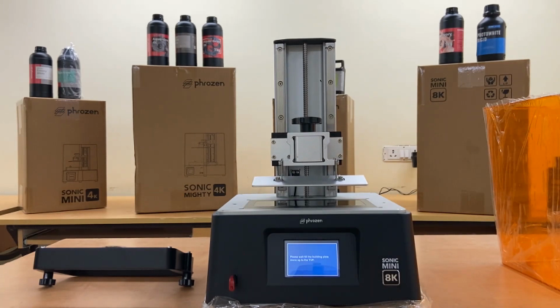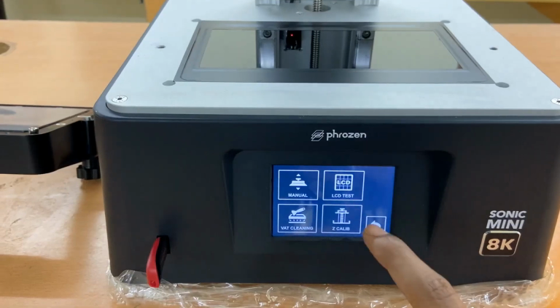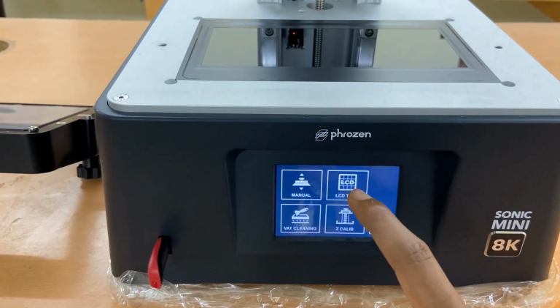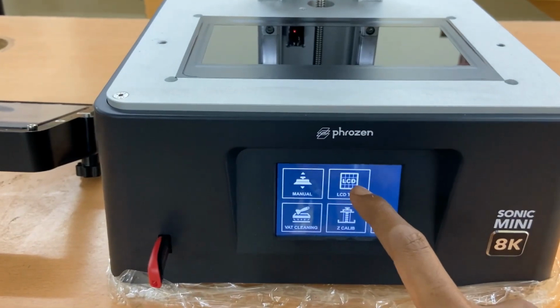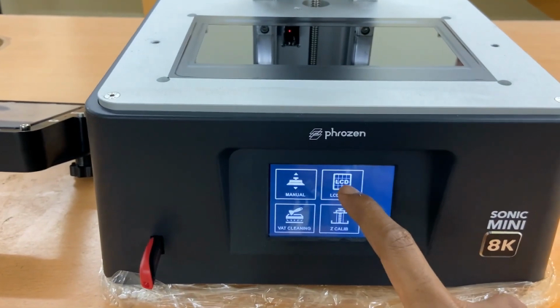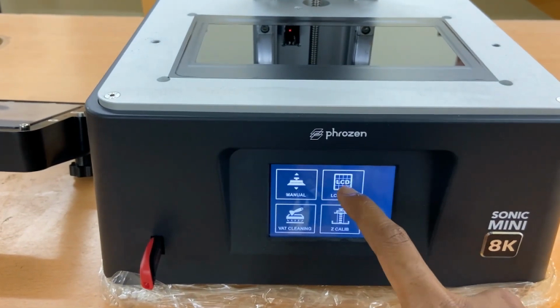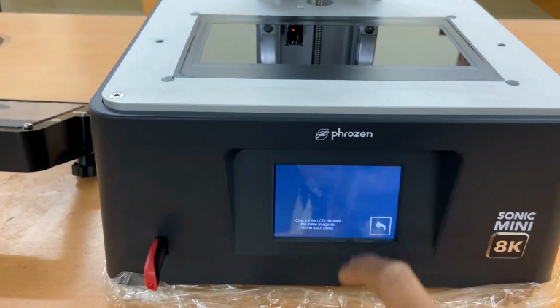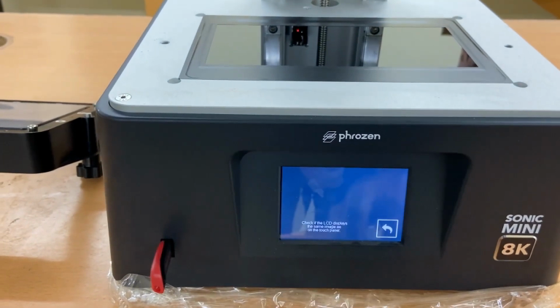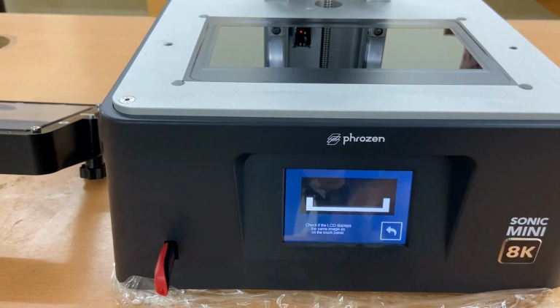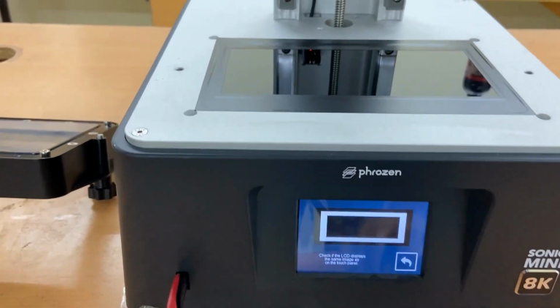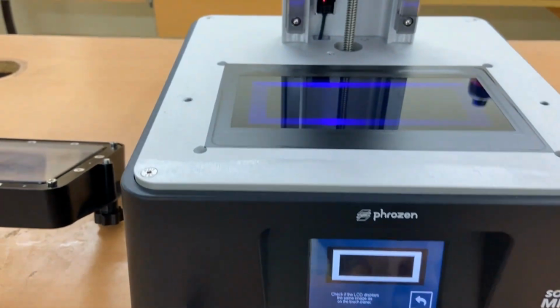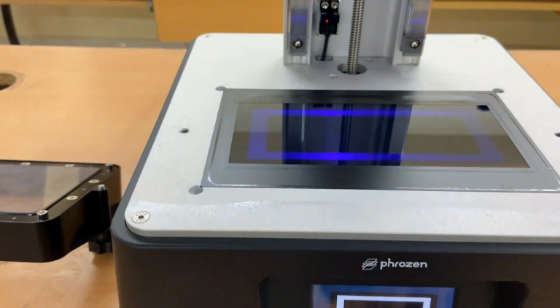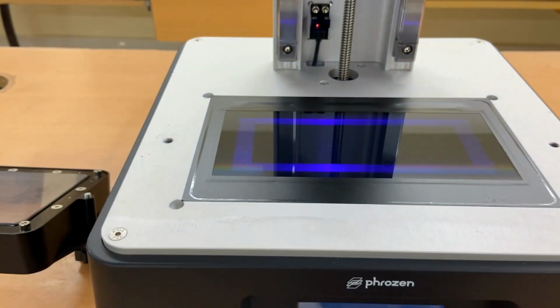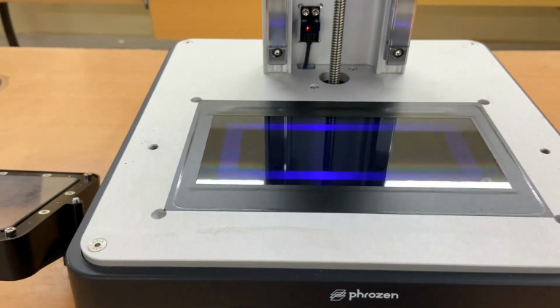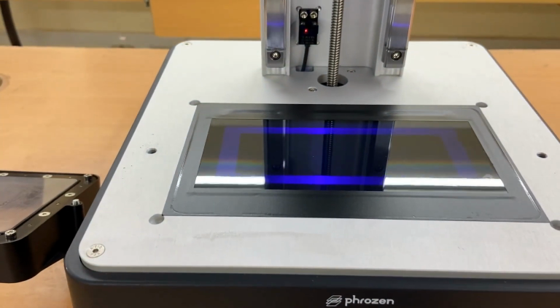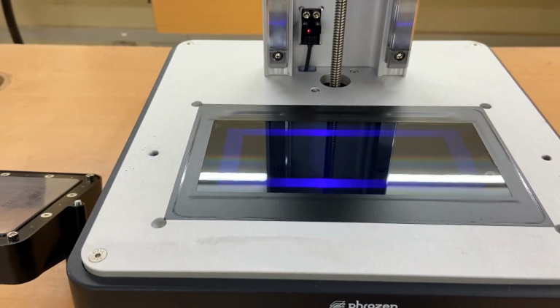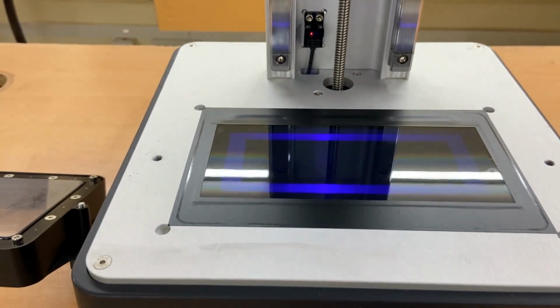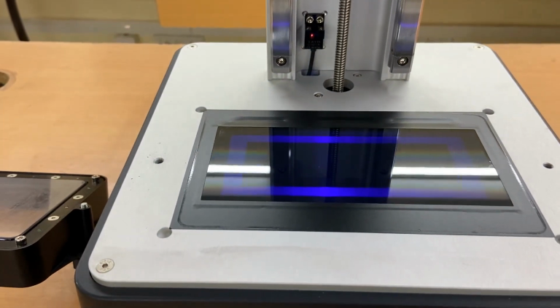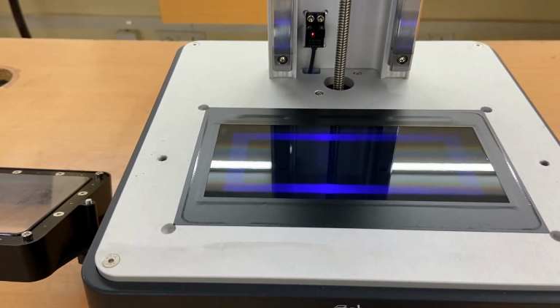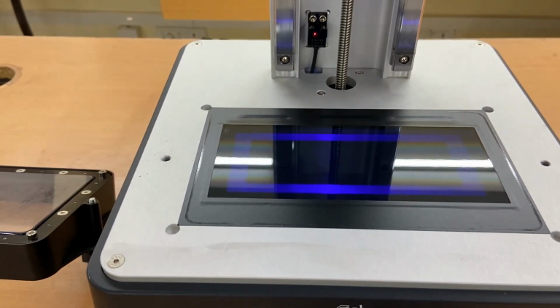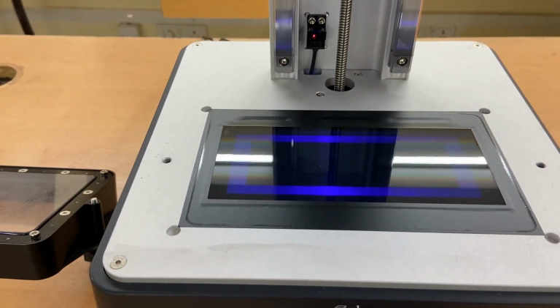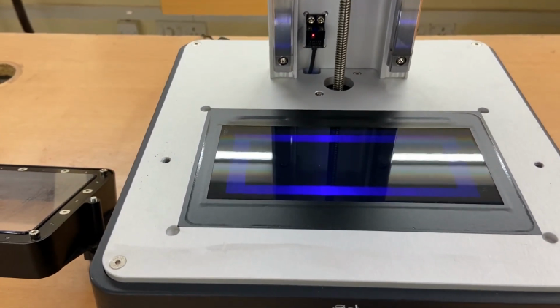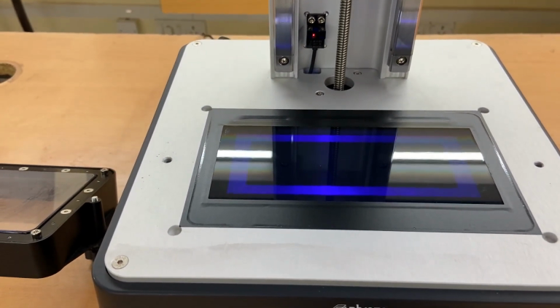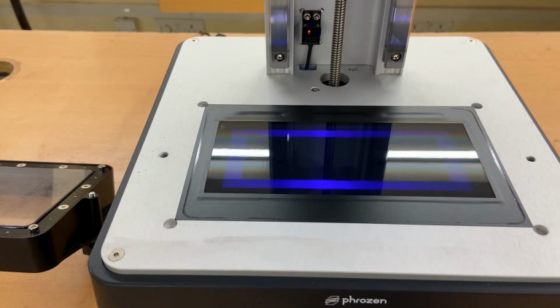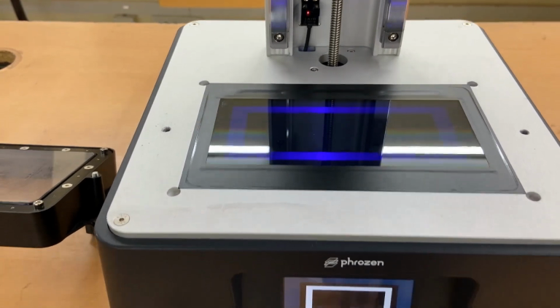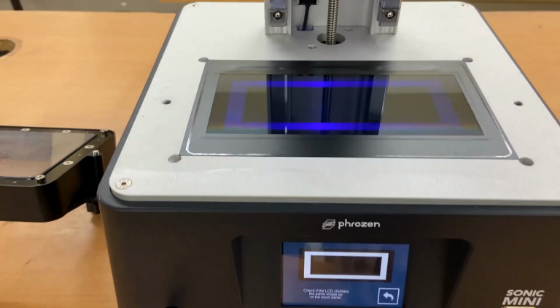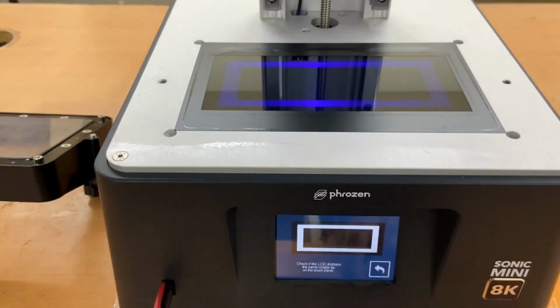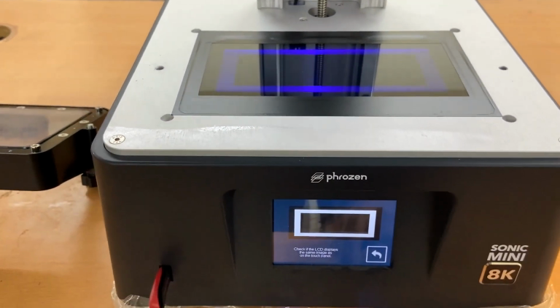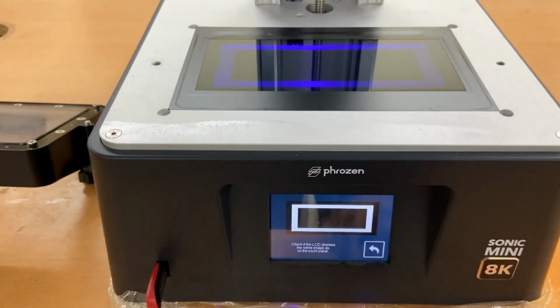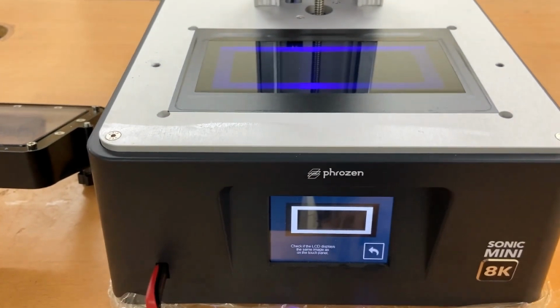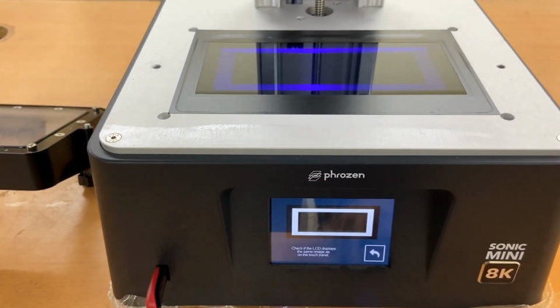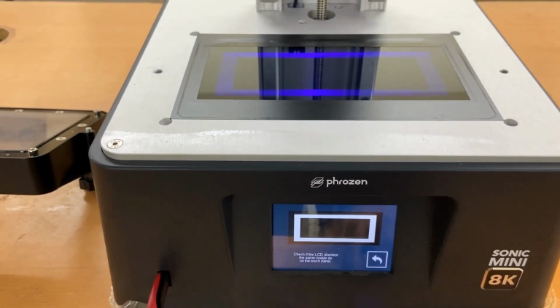To start the LCD test, click the LCD test button to start the UV light exposure and make sure the image is visible and the touch display is projected on the LCD display.